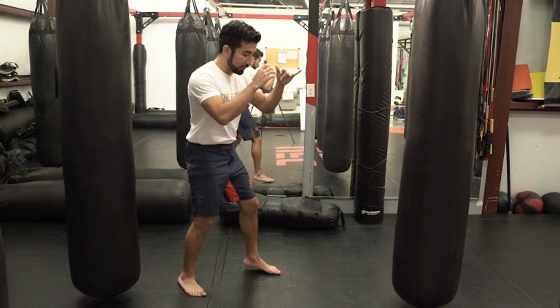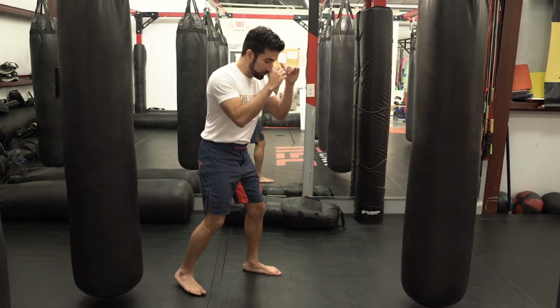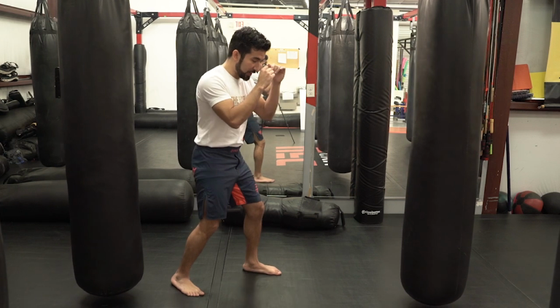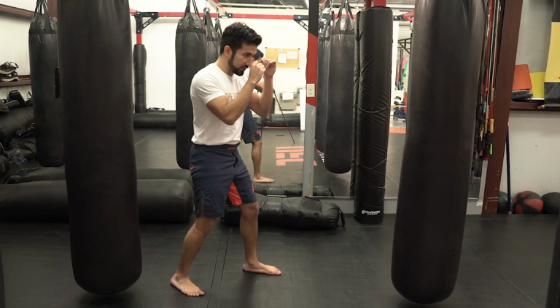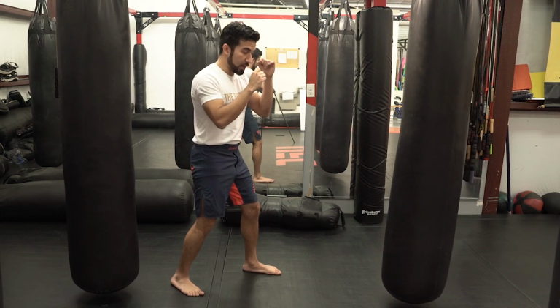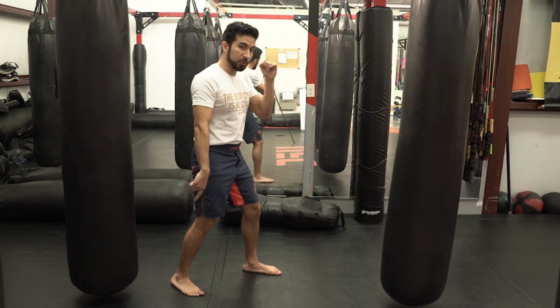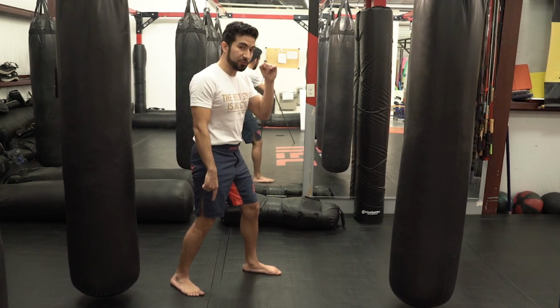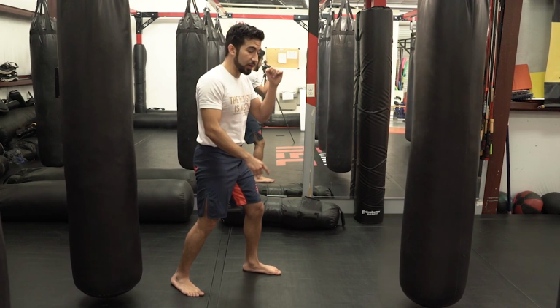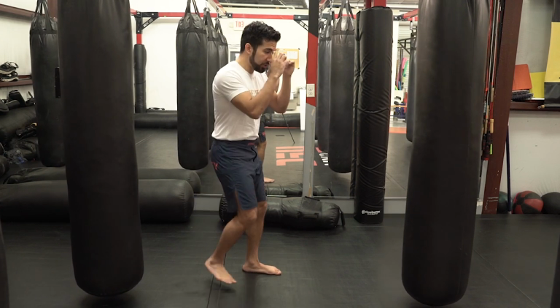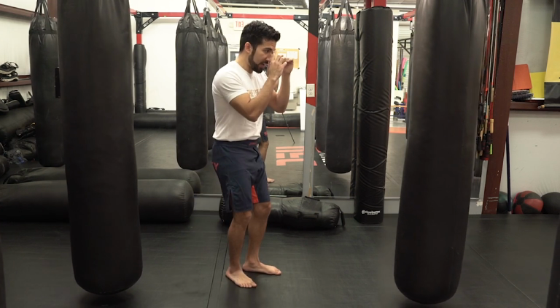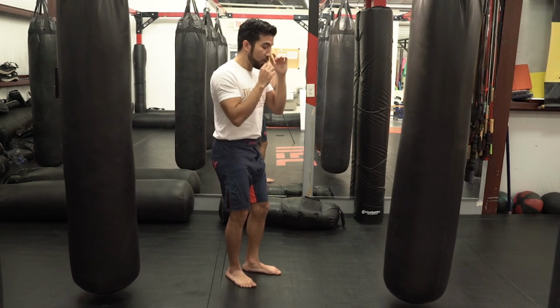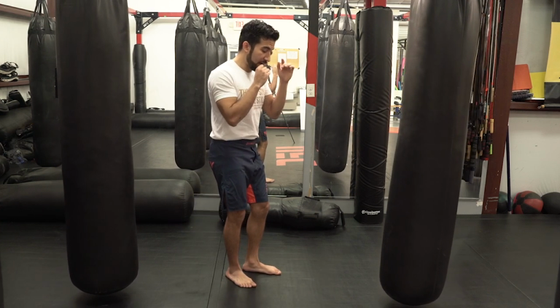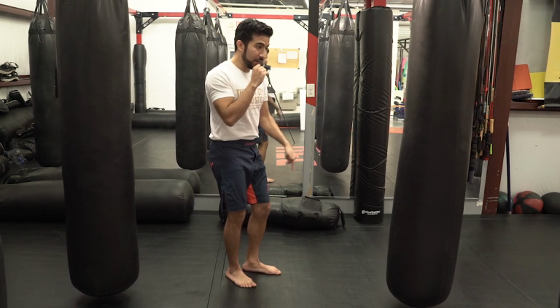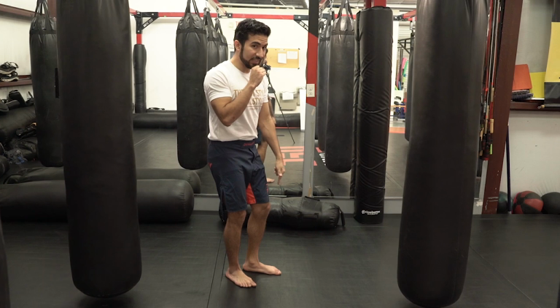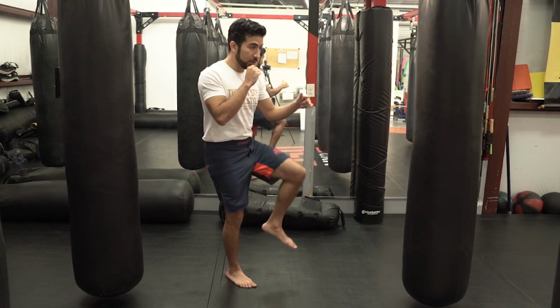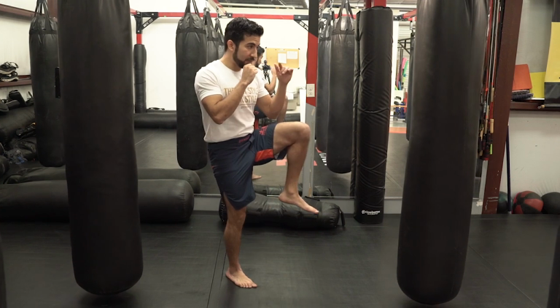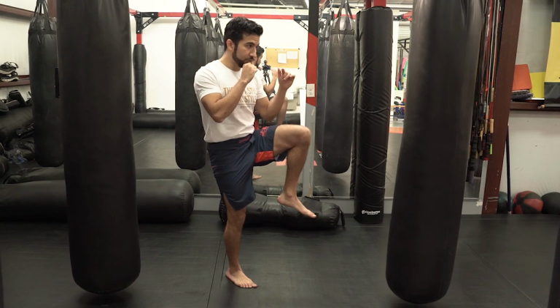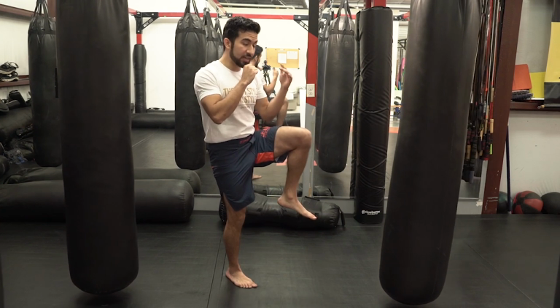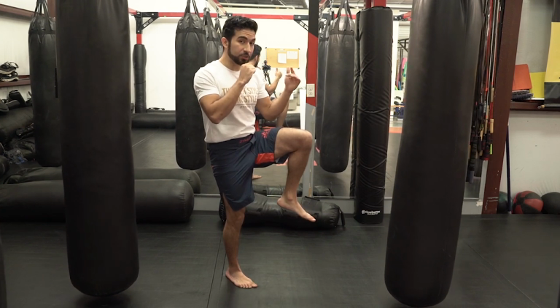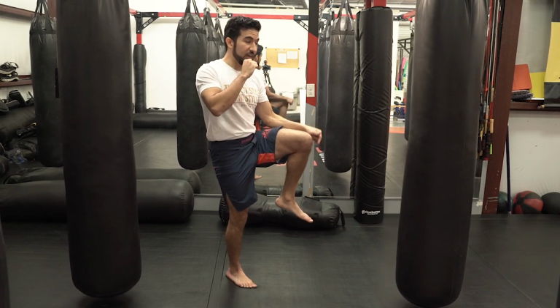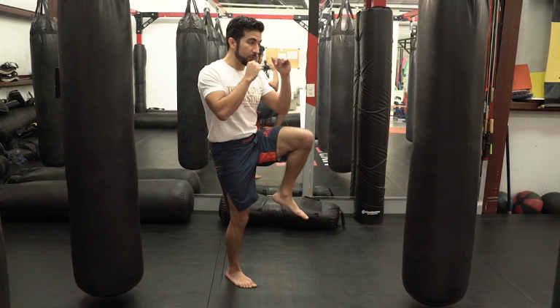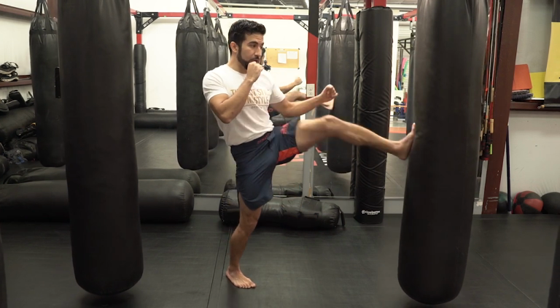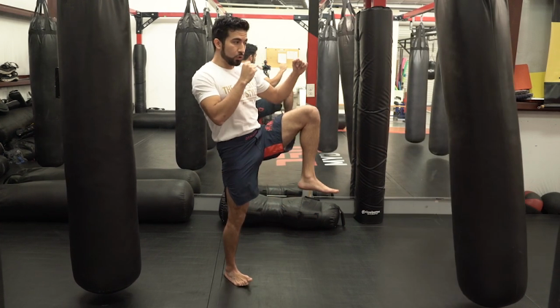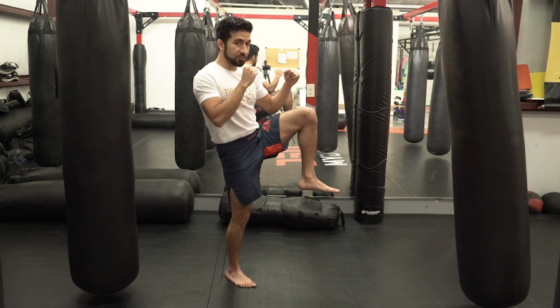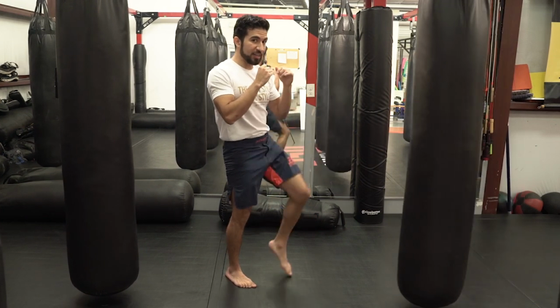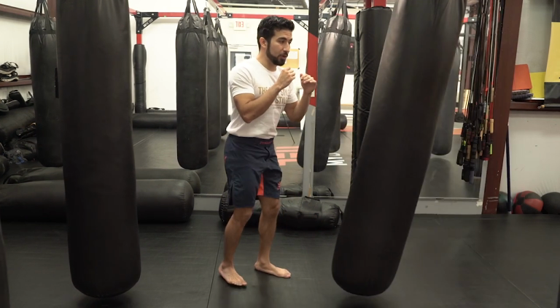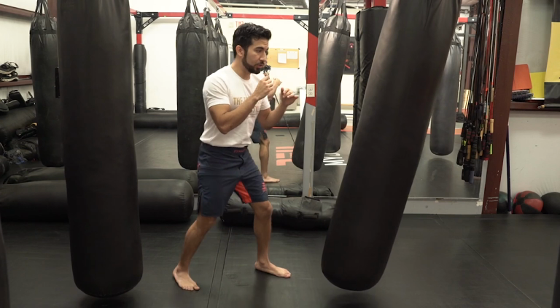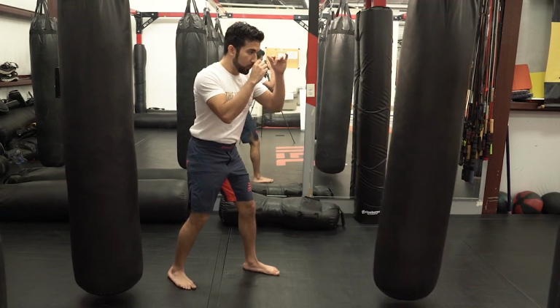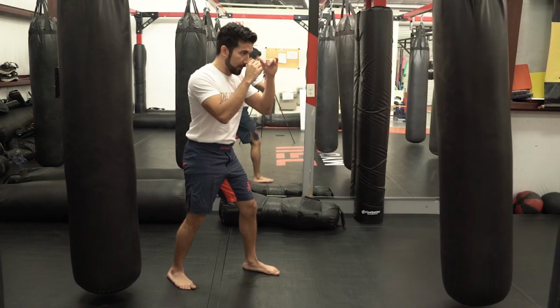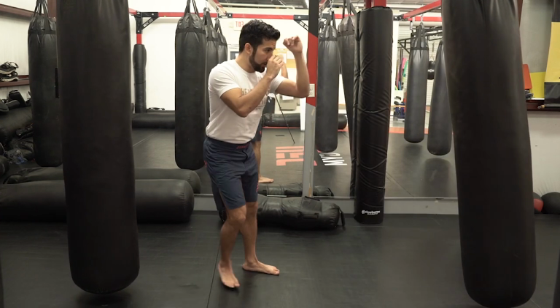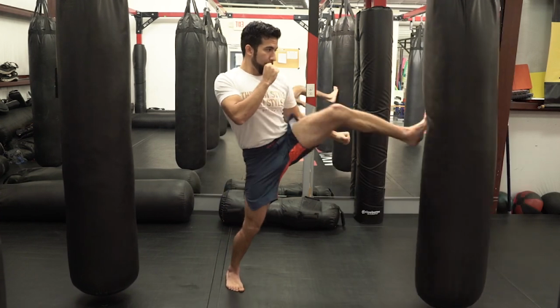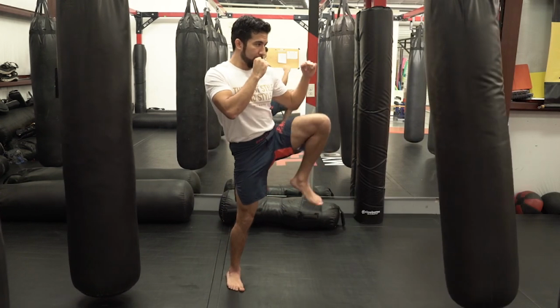From my more traditional kickboxing stance, I'm gonna bring my rear foot underneath my head. From there, my lead leg comes up at 90 degrees, and then I'm just gonna stab the ball of my foot right in the center of mass of my opponent.